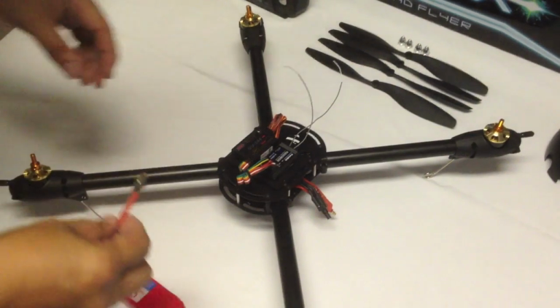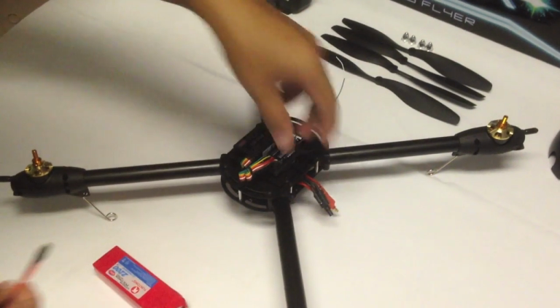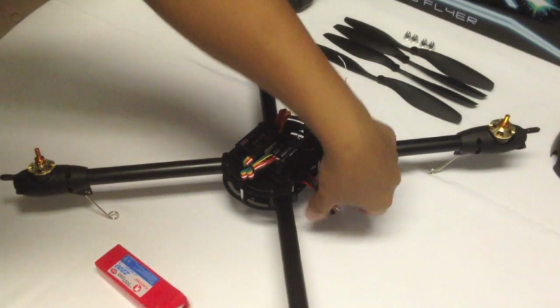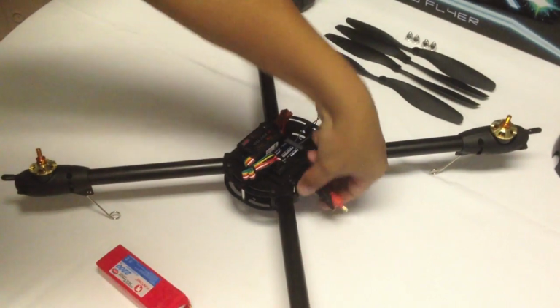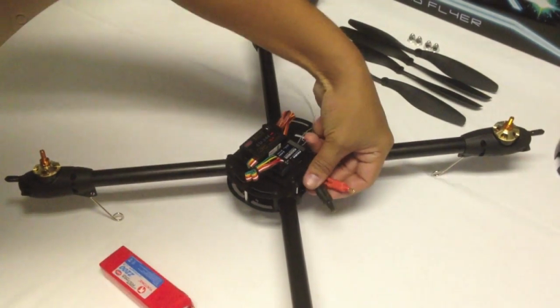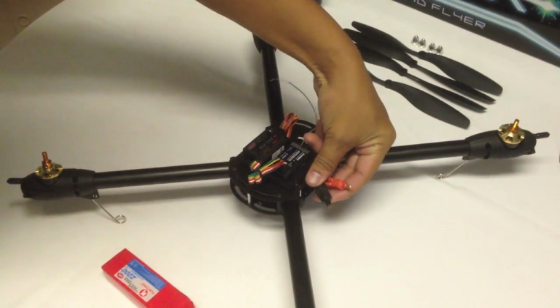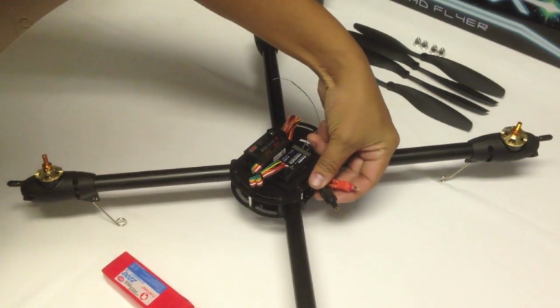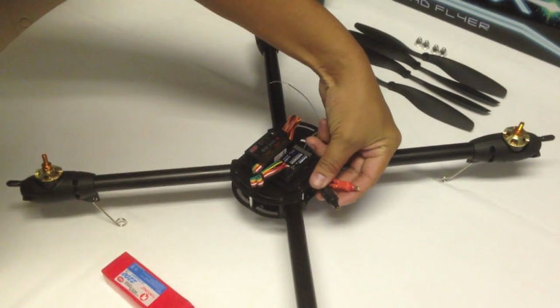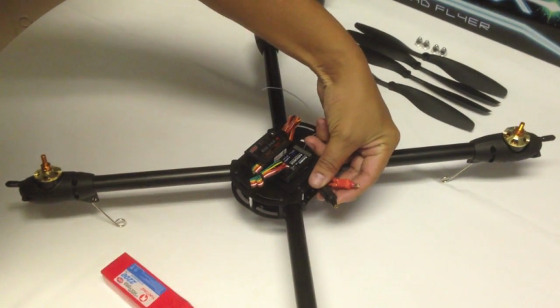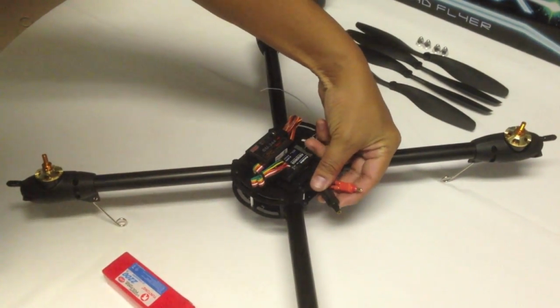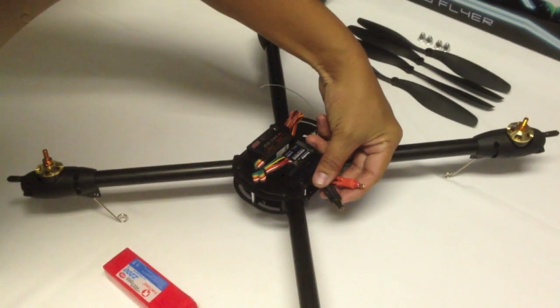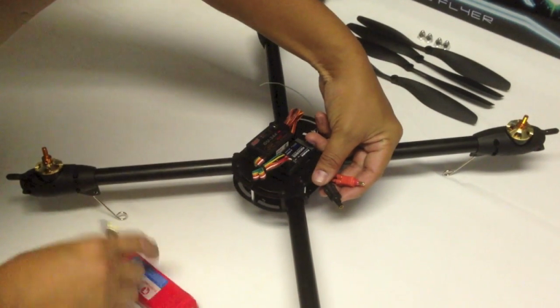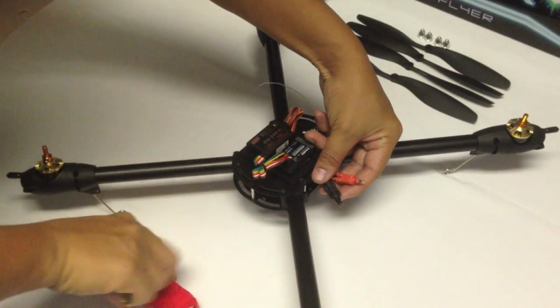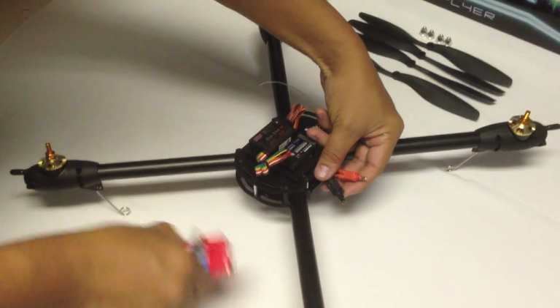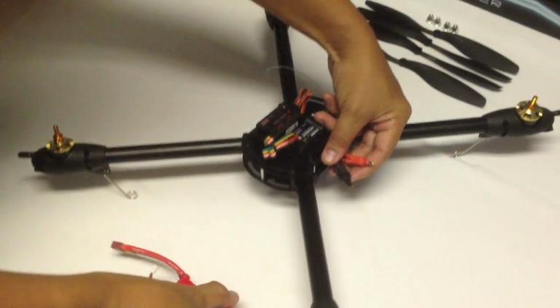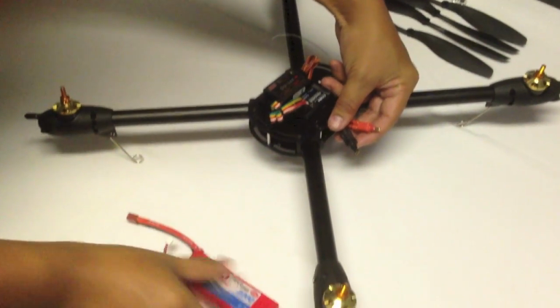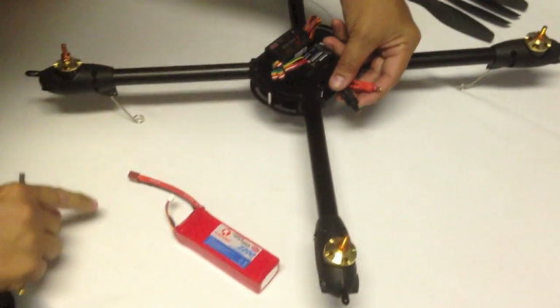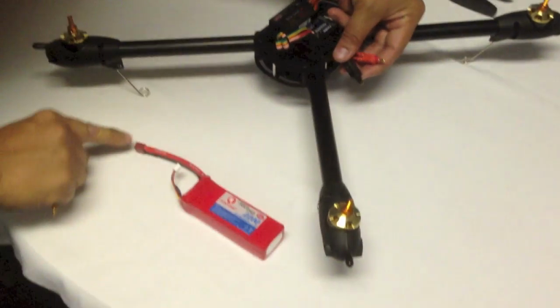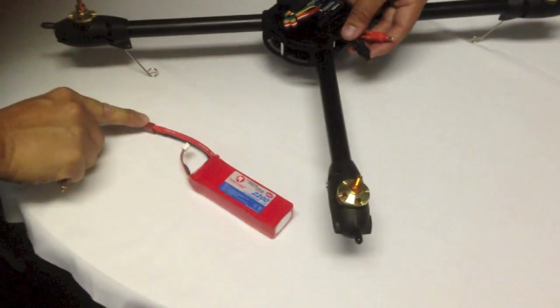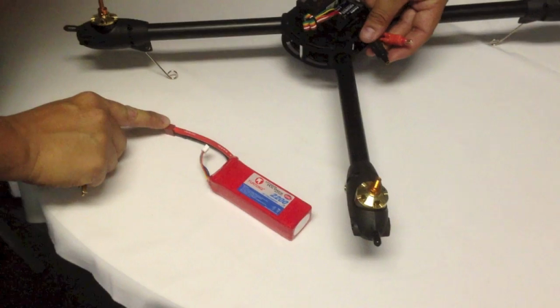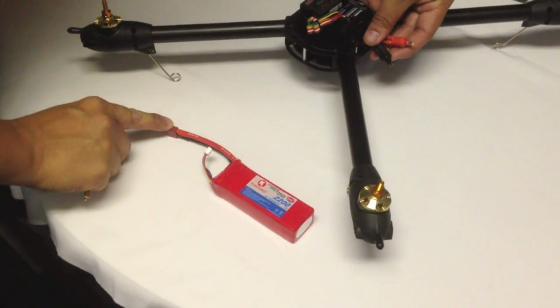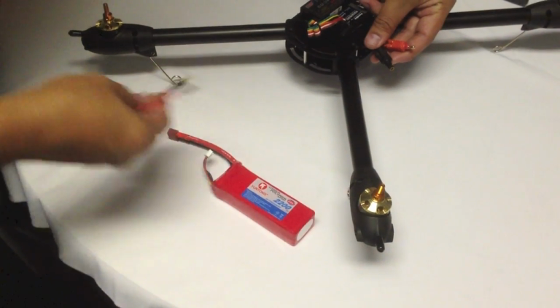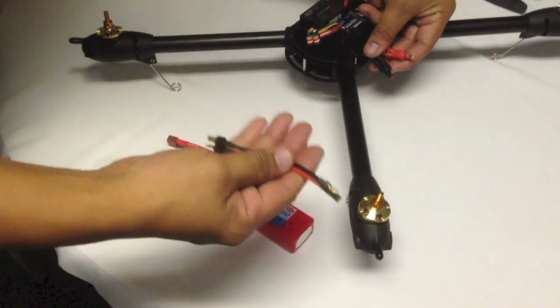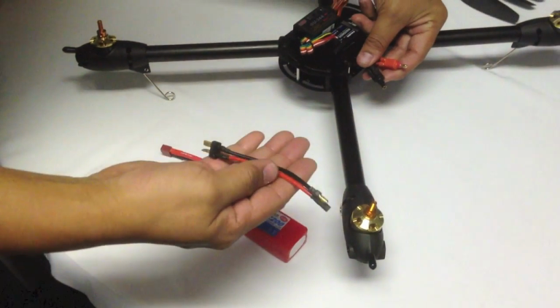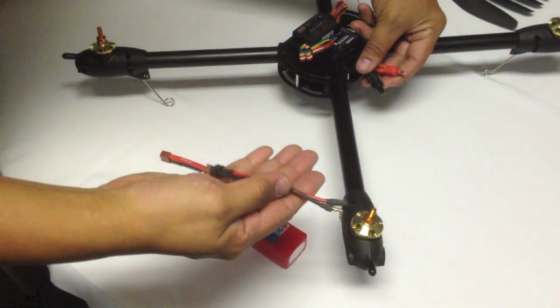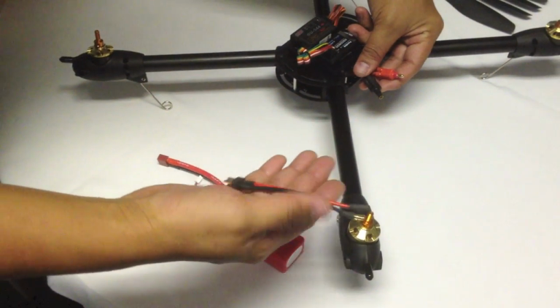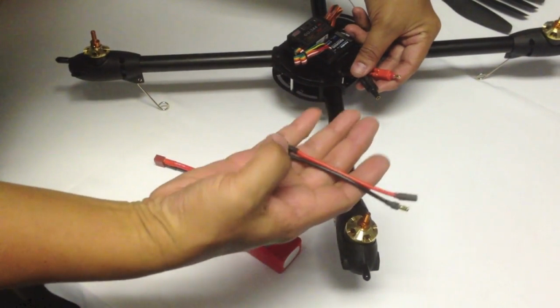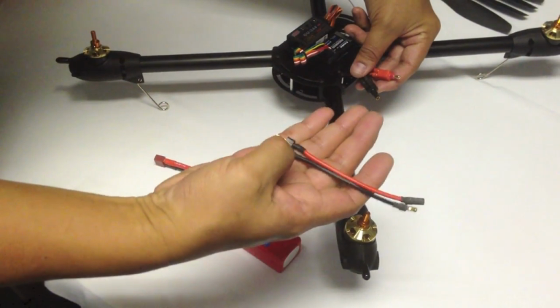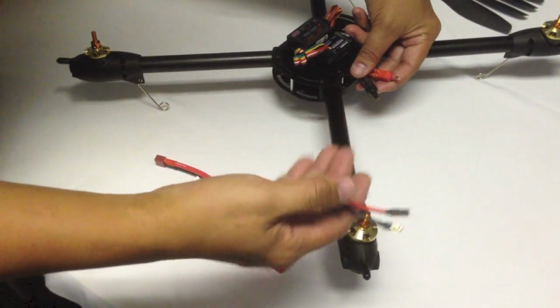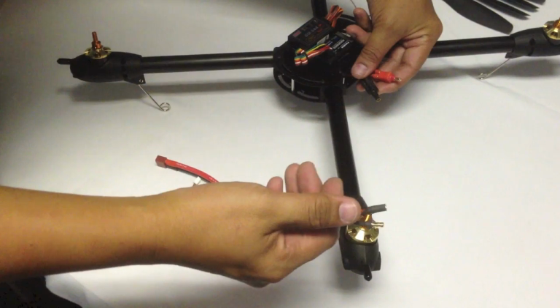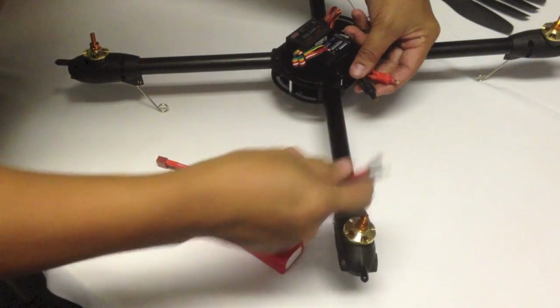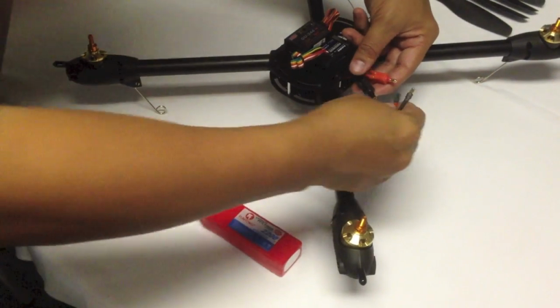The 500XS comes with battery connectors of 3.5mm. The battery provided in this combo comes with DIM connectors, so we have an adapter from DIM to 3.5mm.